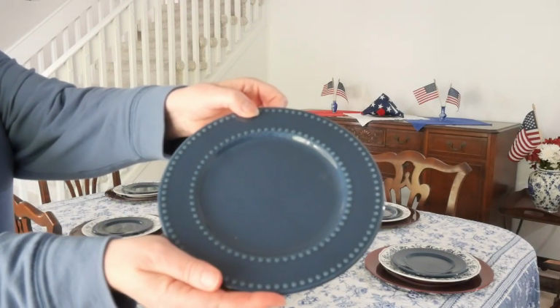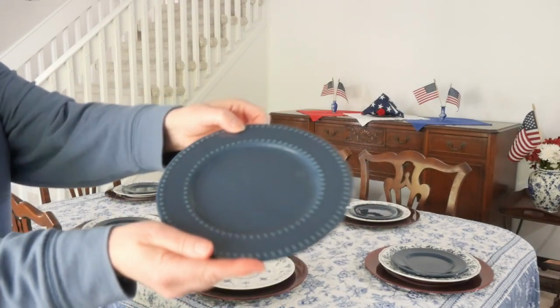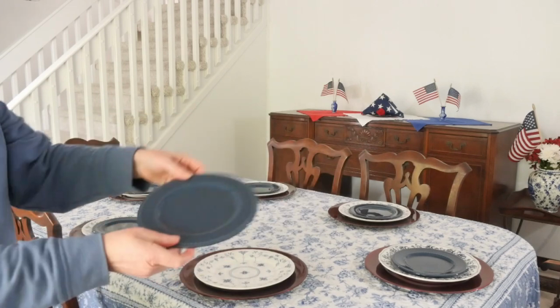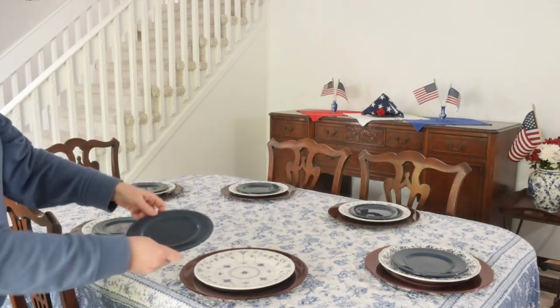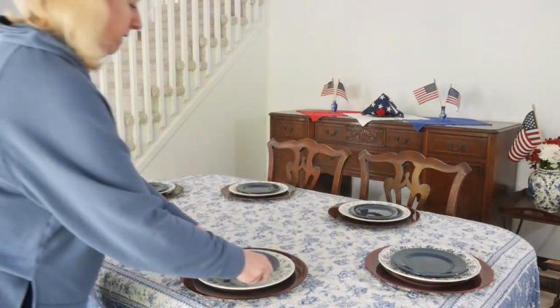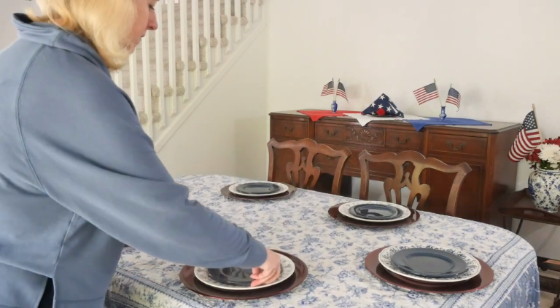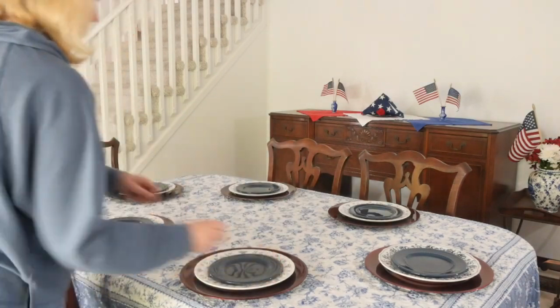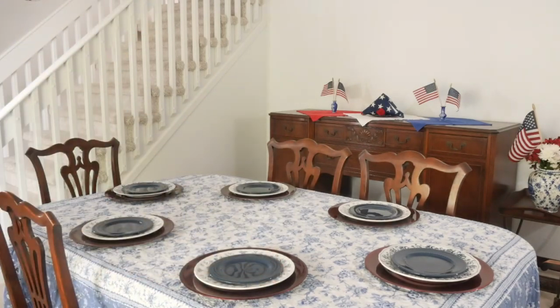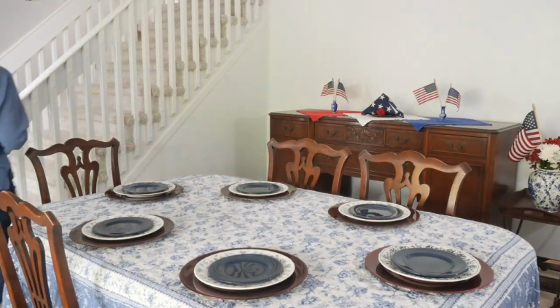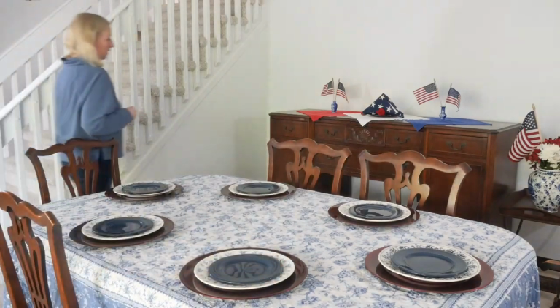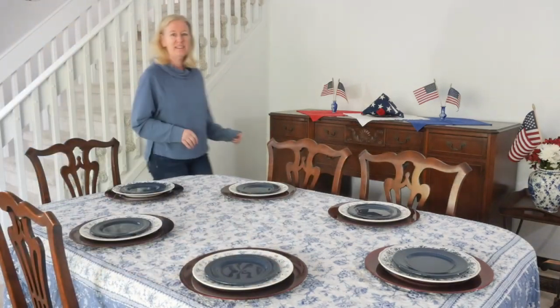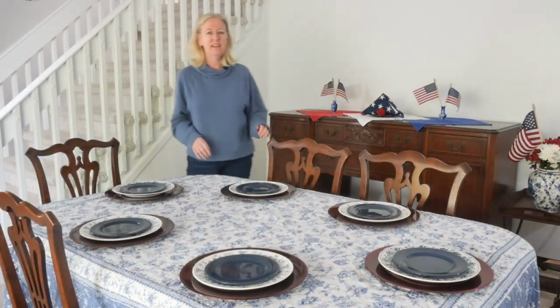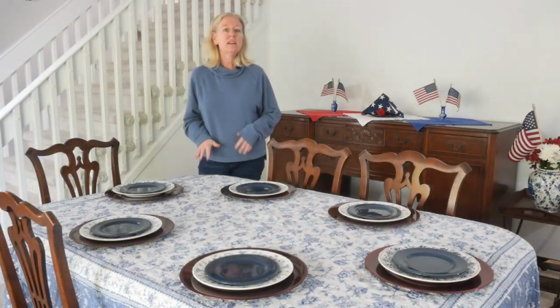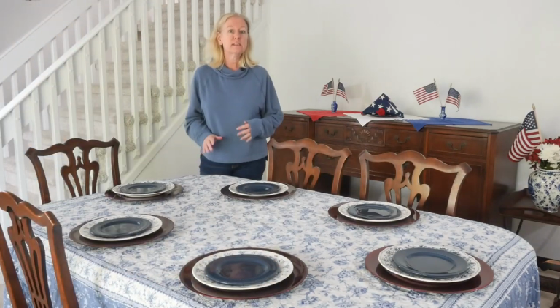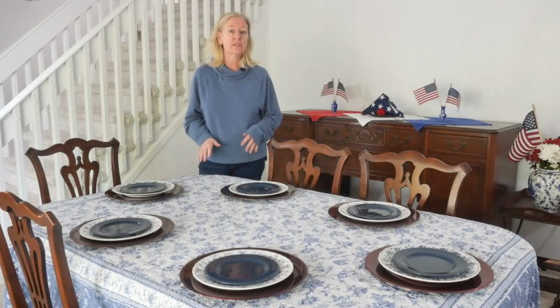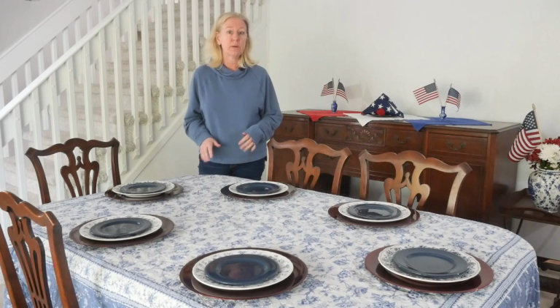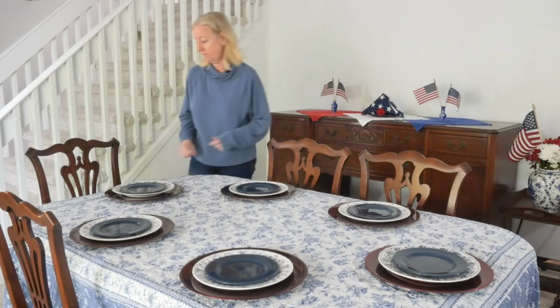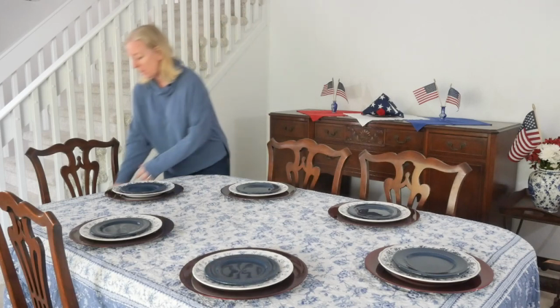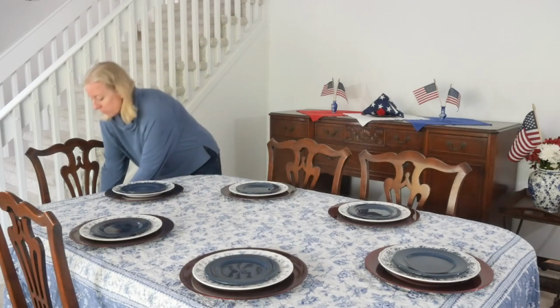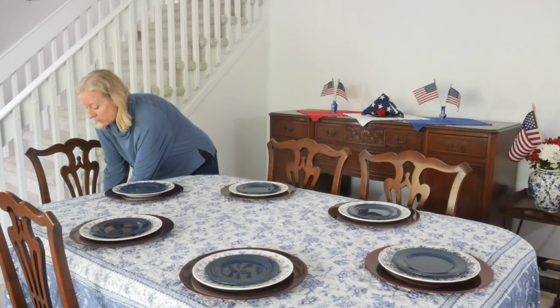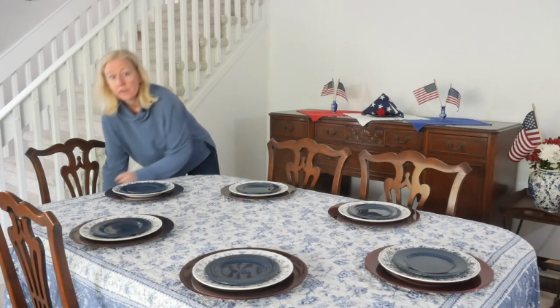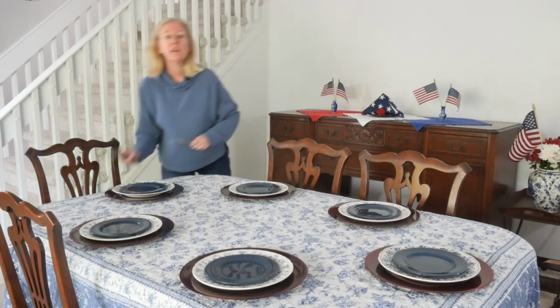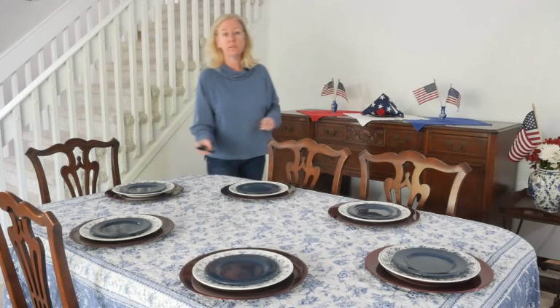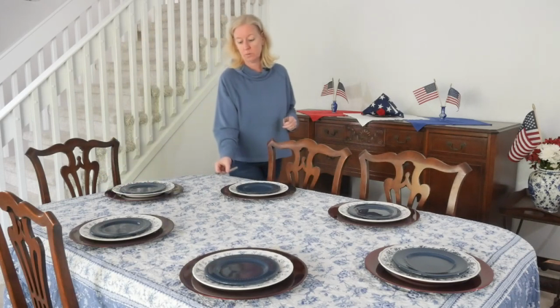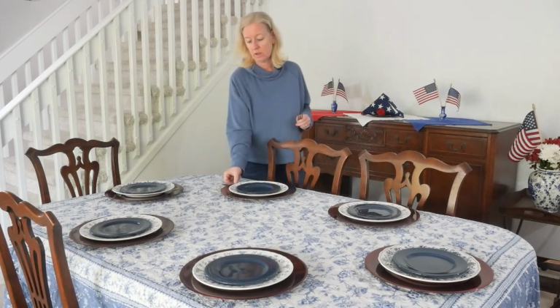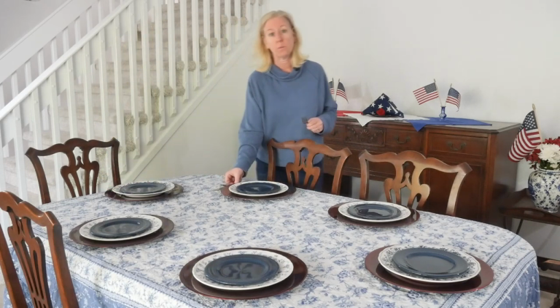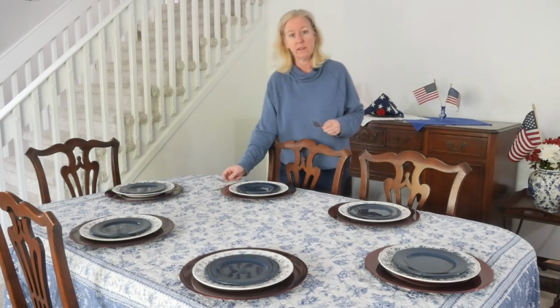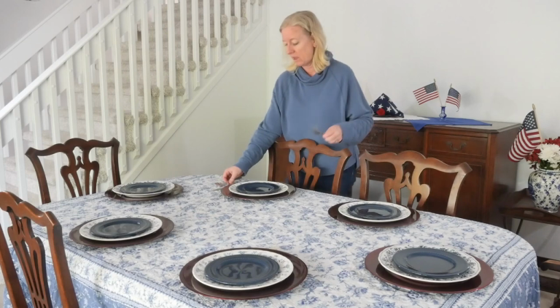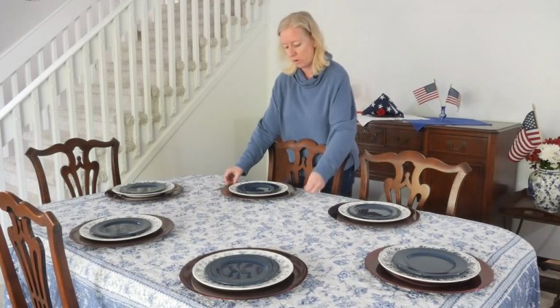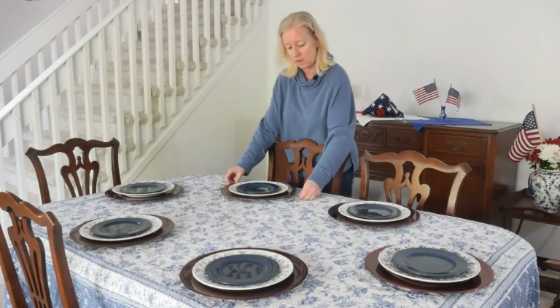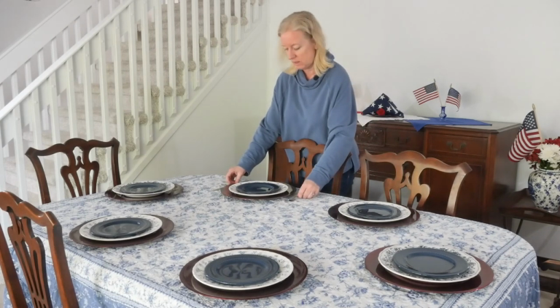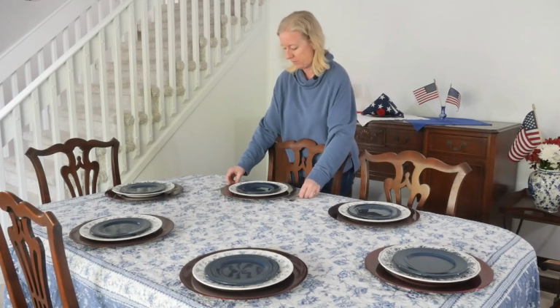Next, let's set out the flatware. Don't forget: knives and spoons on the right, and forks on the left.